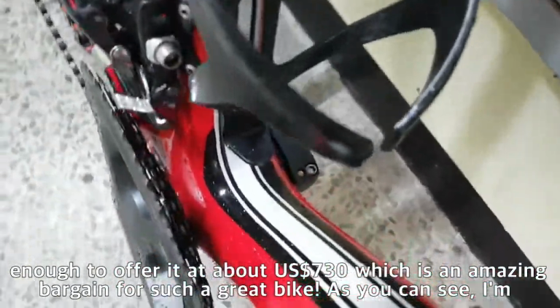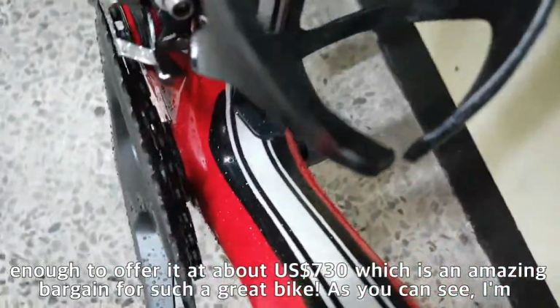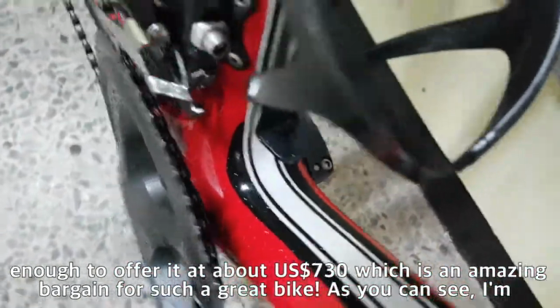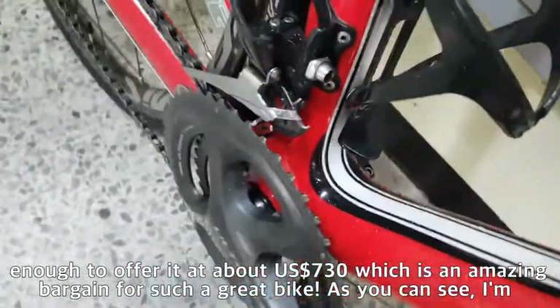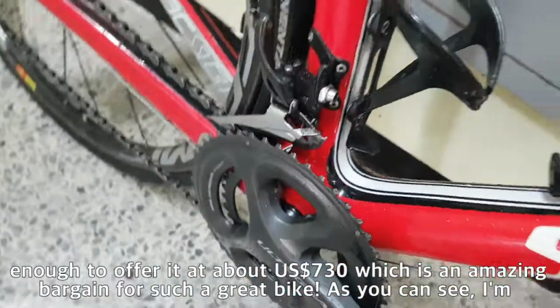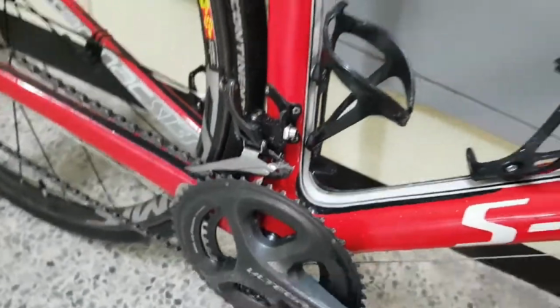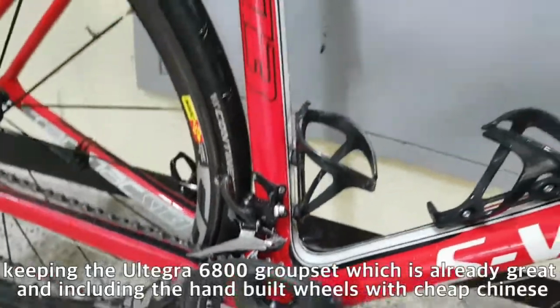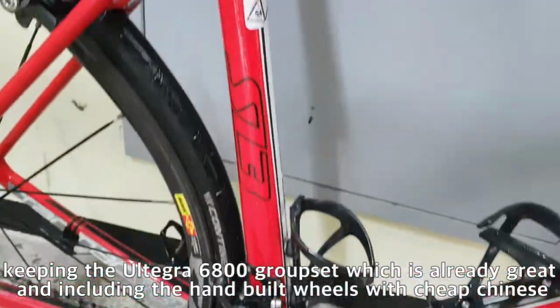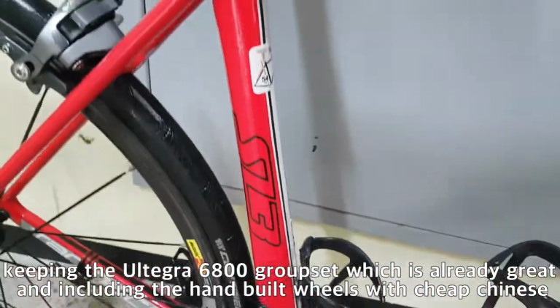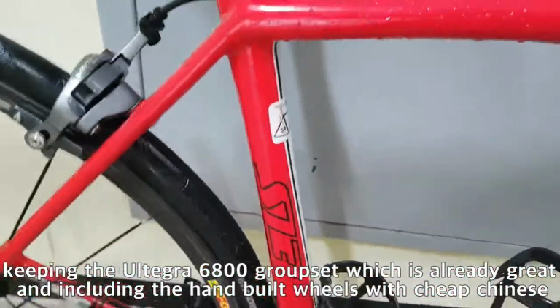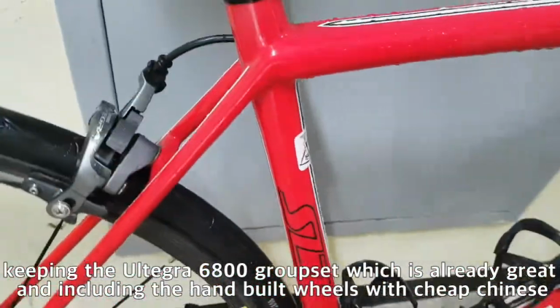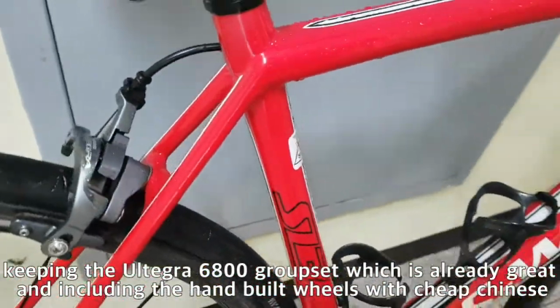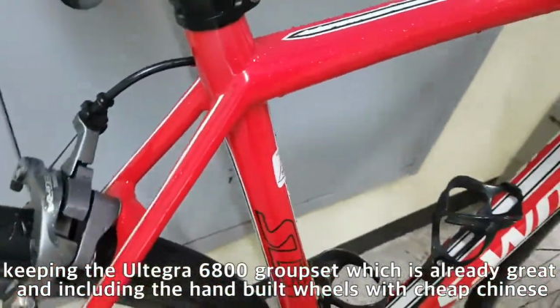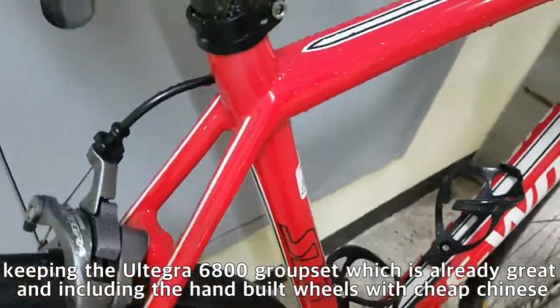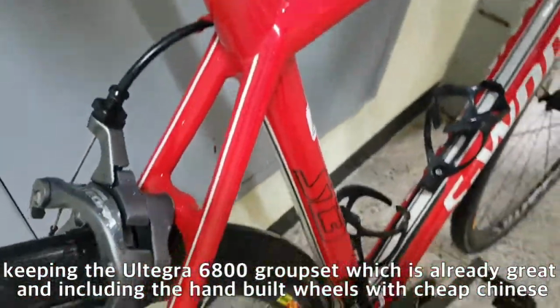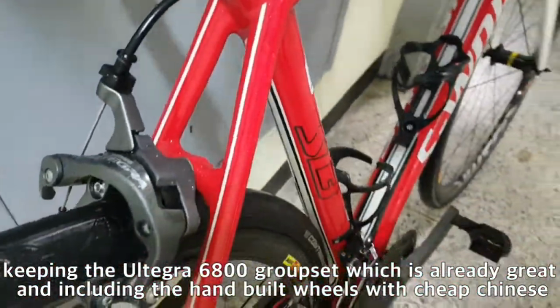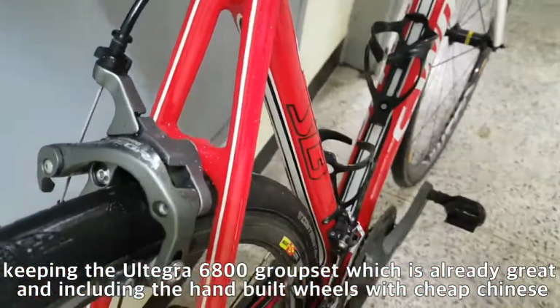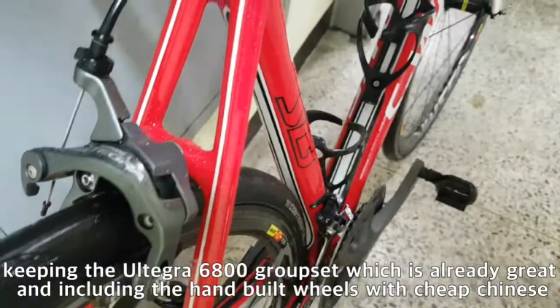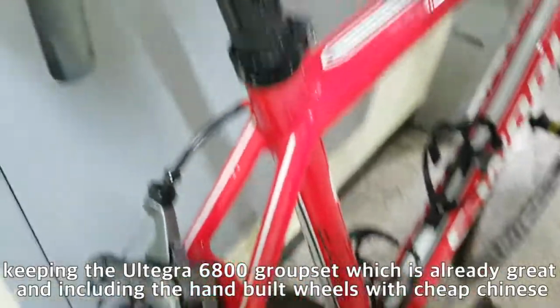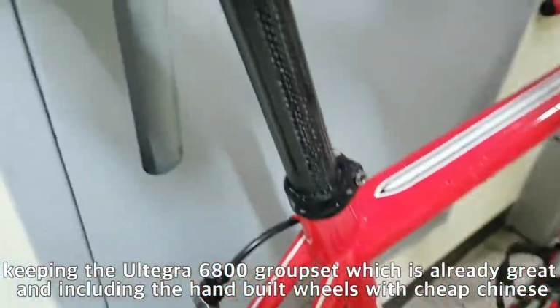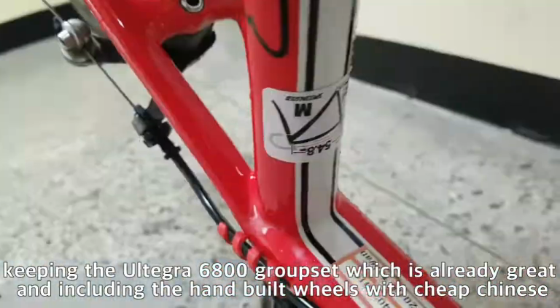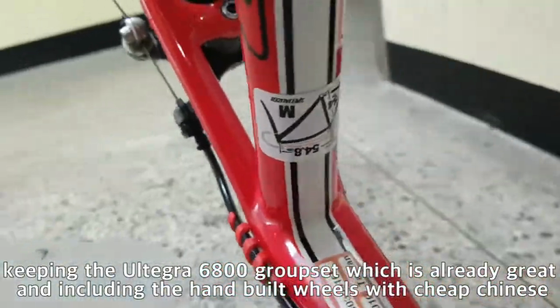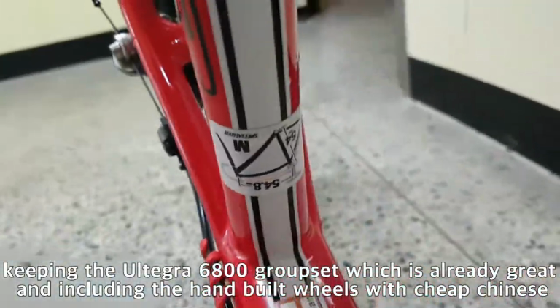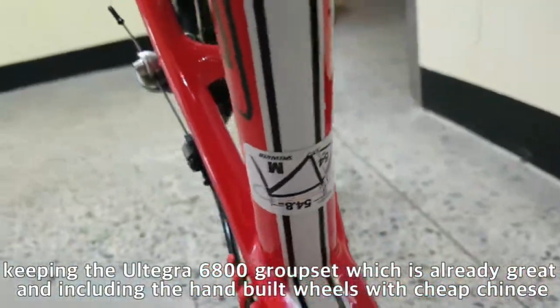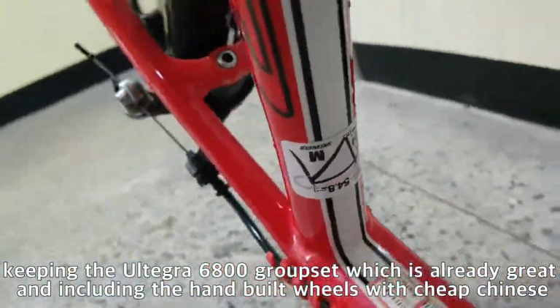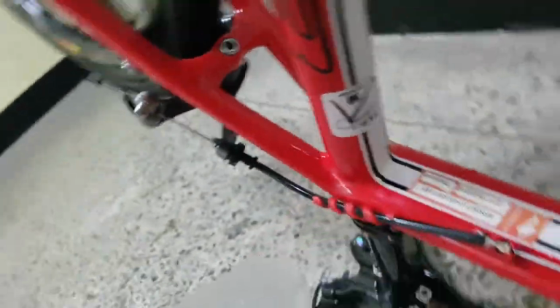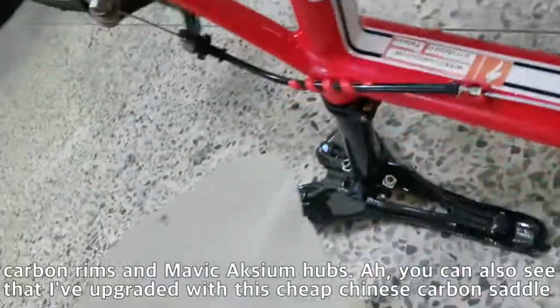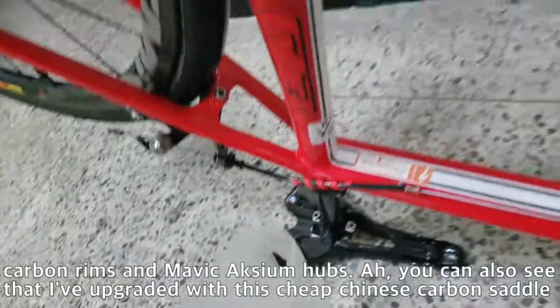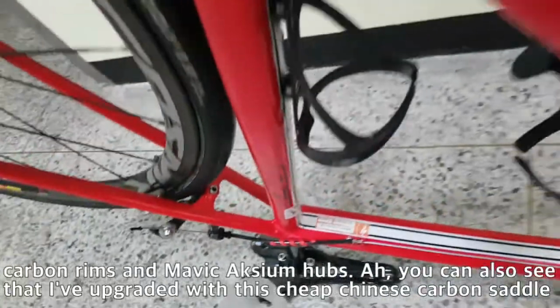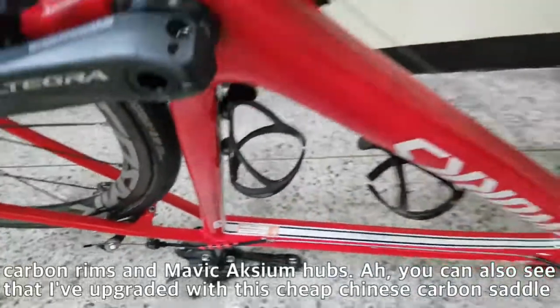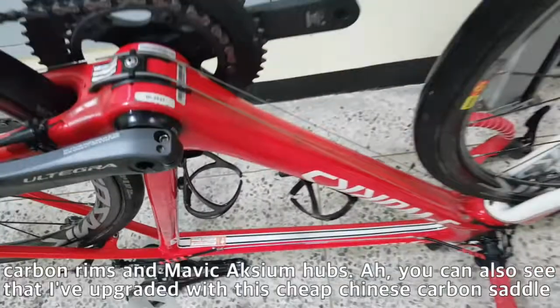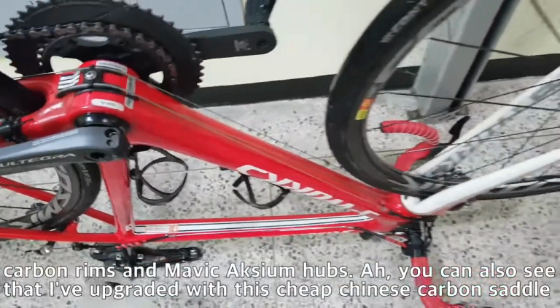As you can see, I'm keeping the Ultegra 6800 groupset, which is already great, and including the hand-built wheels with cheap Chinese carbon rims with Mavic Axiom hubs.